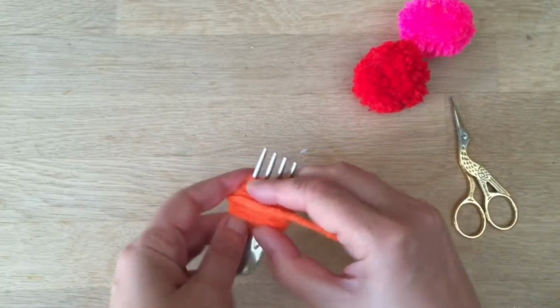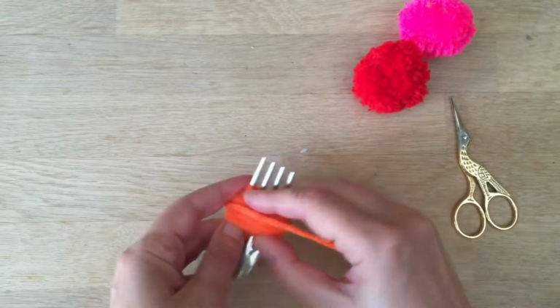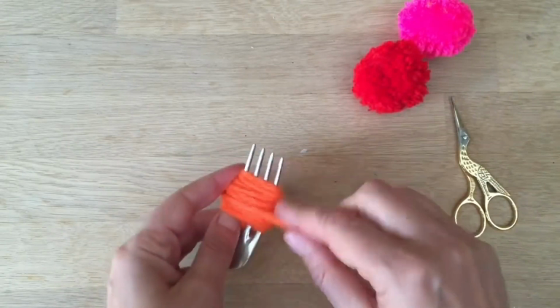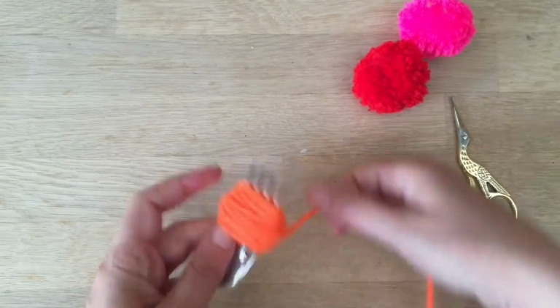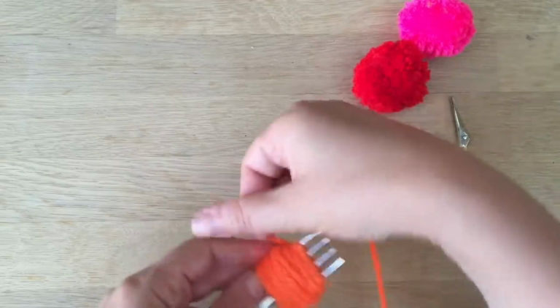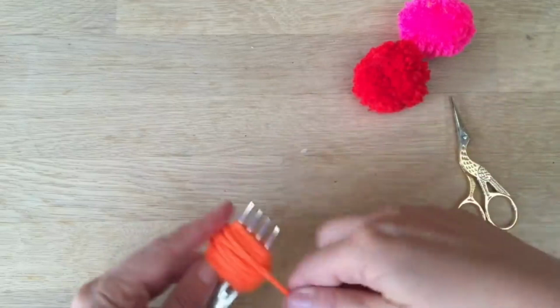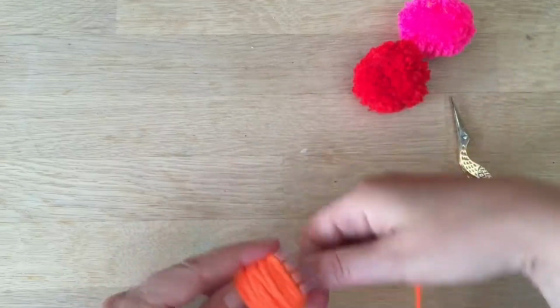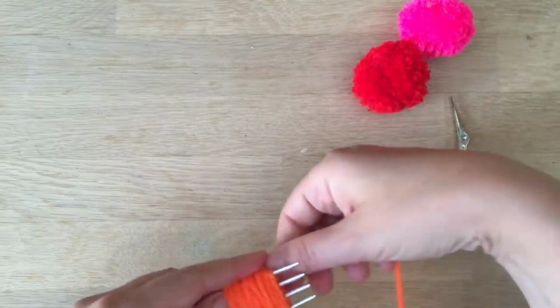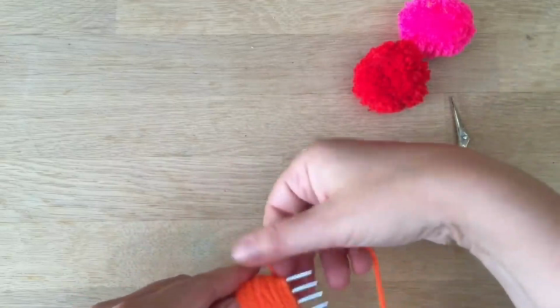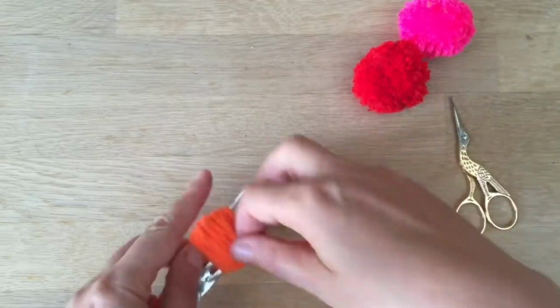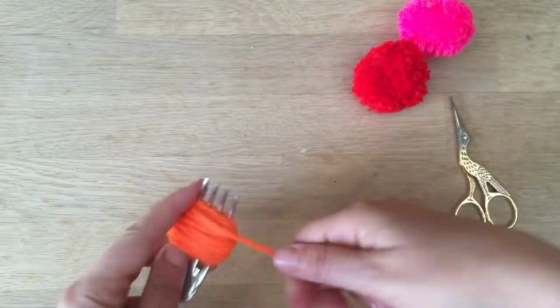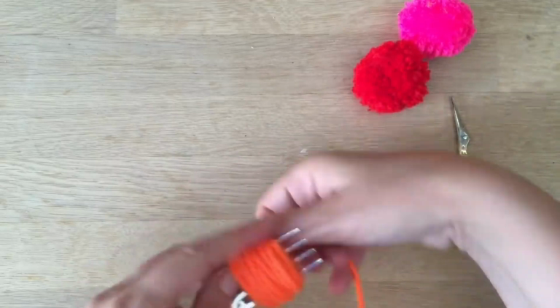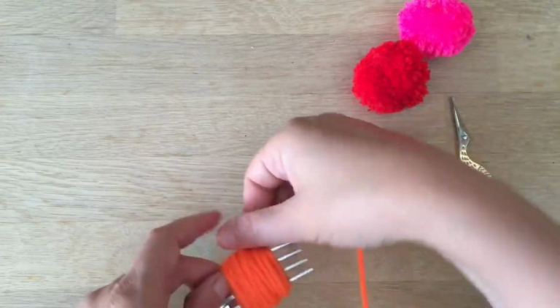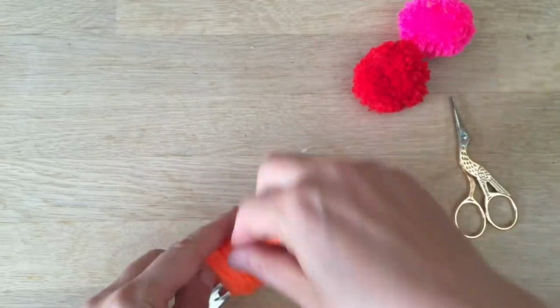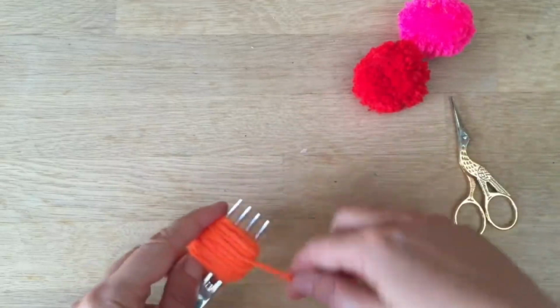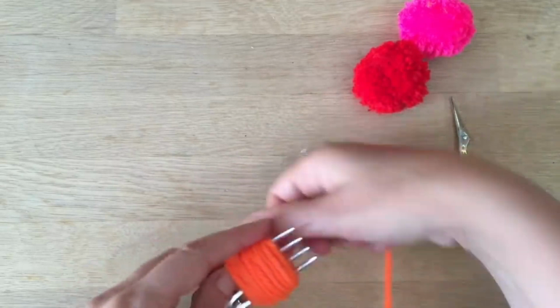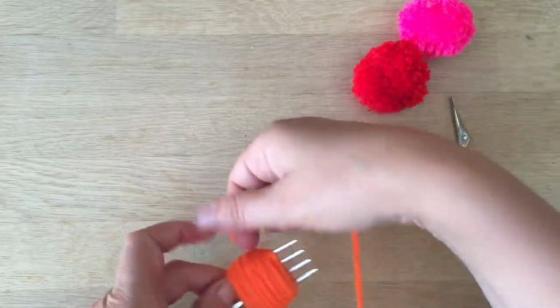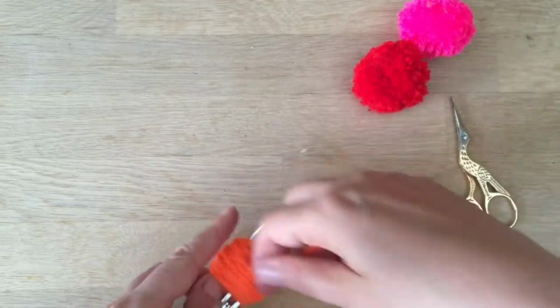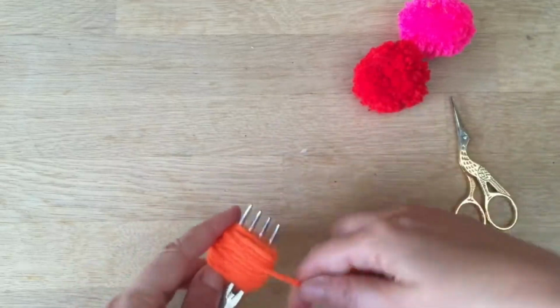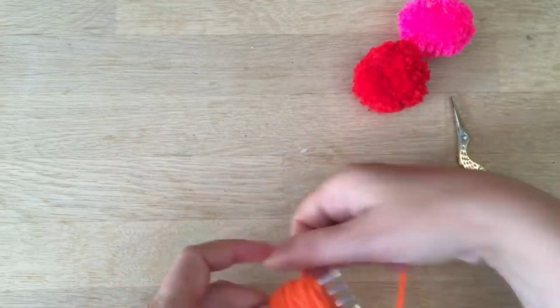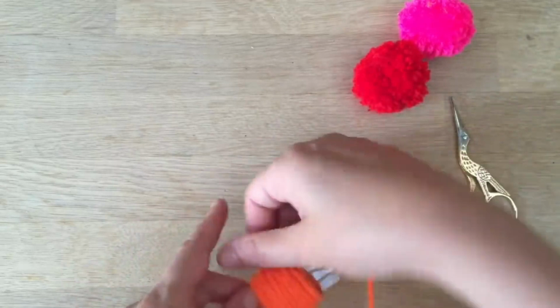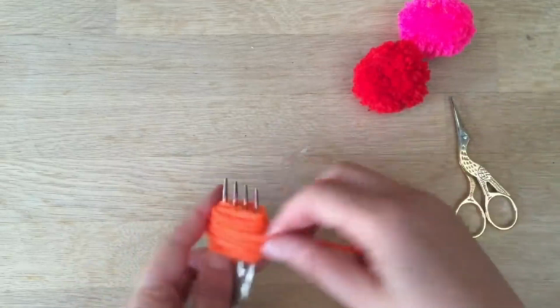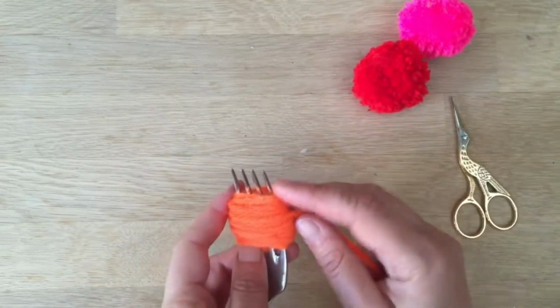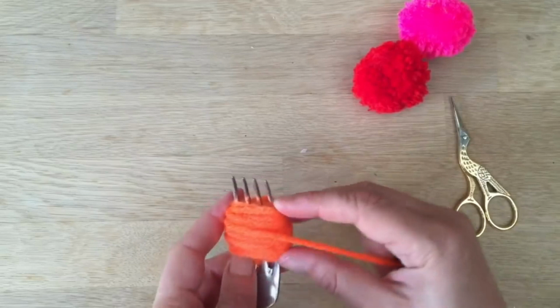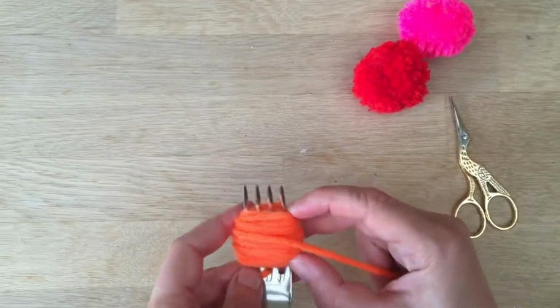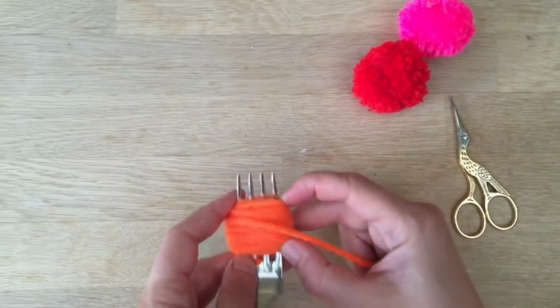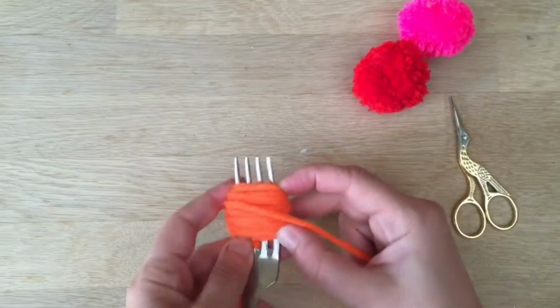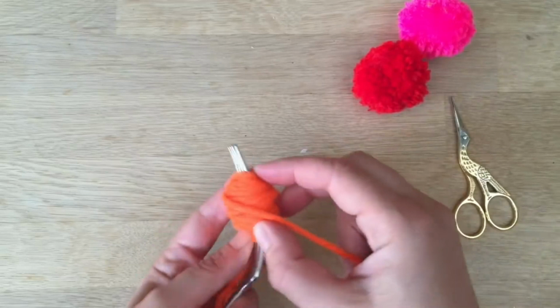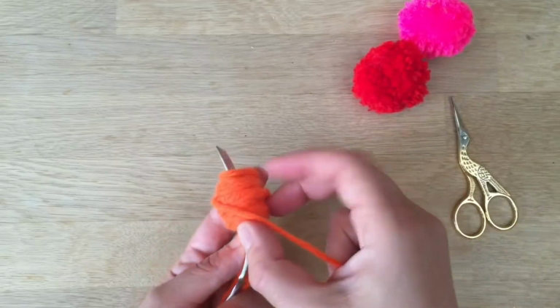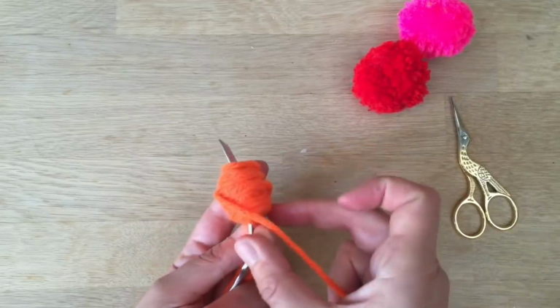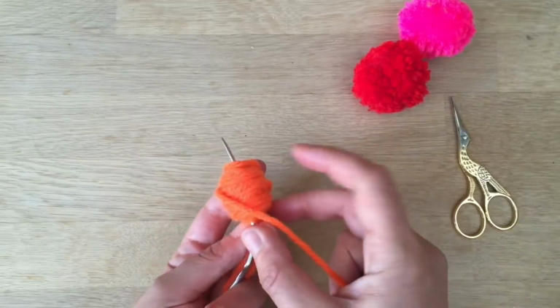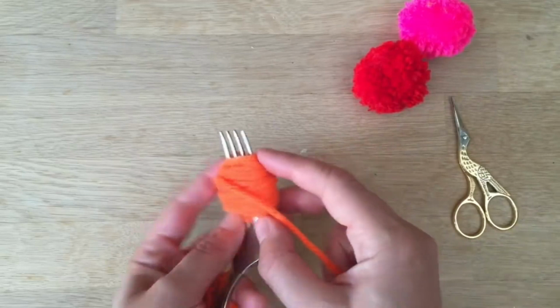I might need a tiny bit more on the edges. Okay, that should do. That's quite thick here, so you can see.